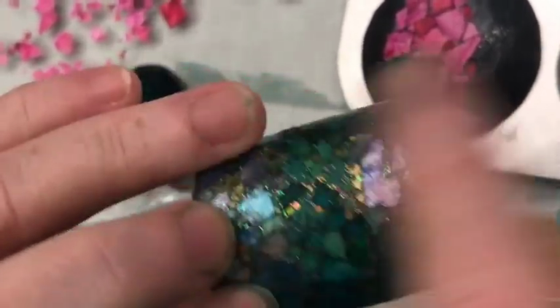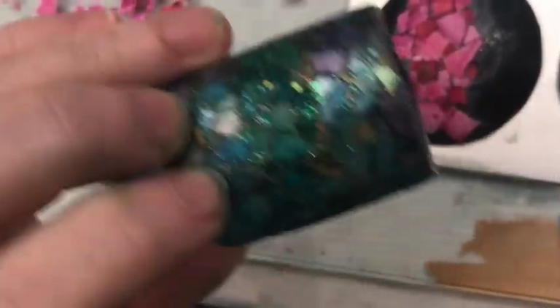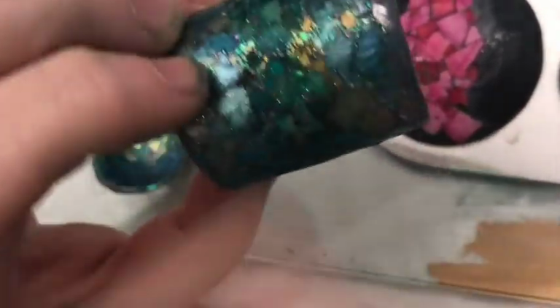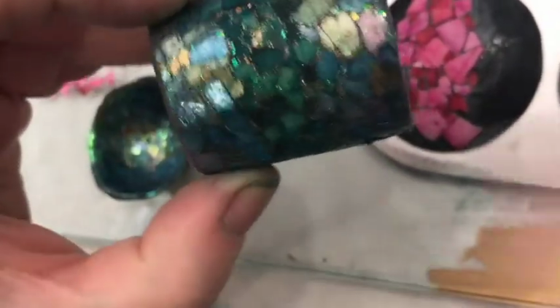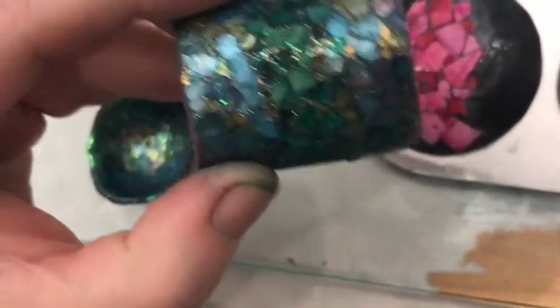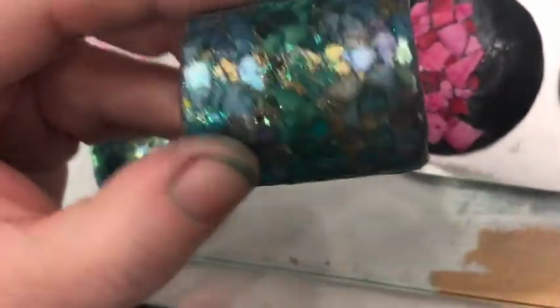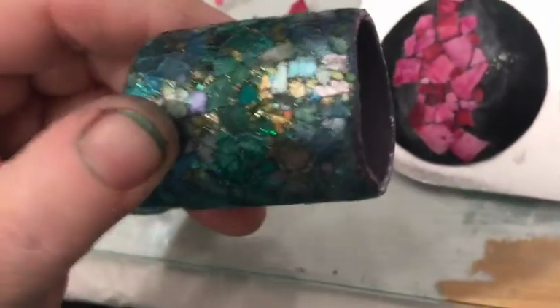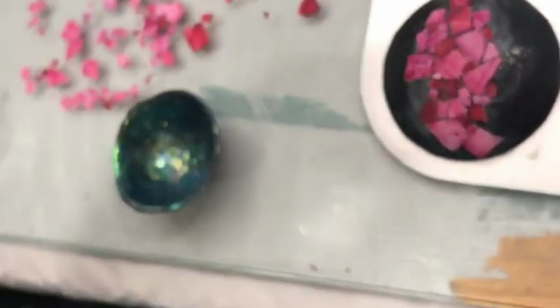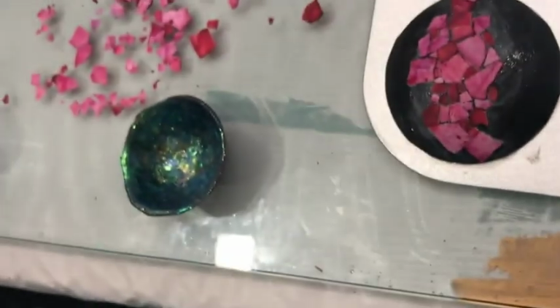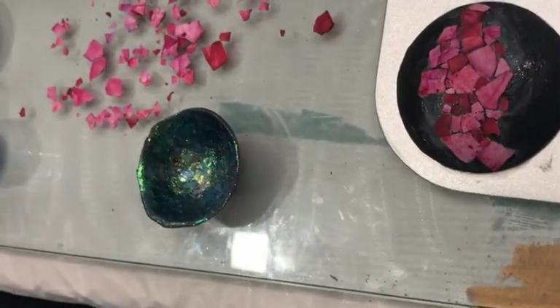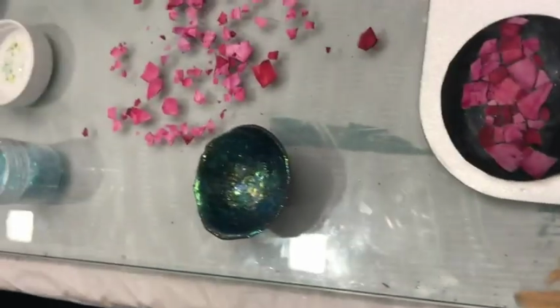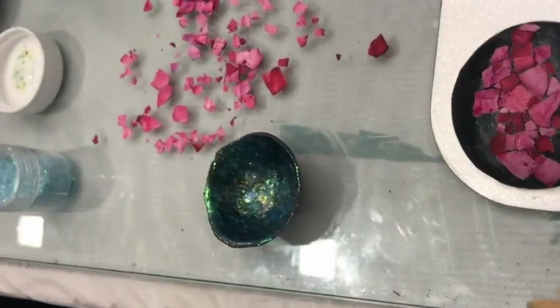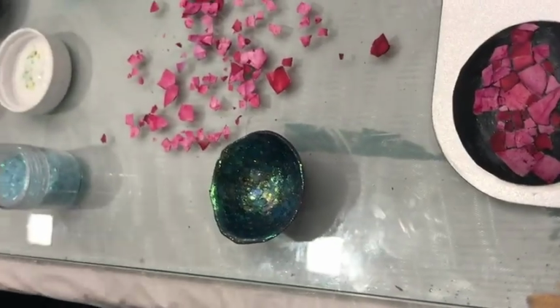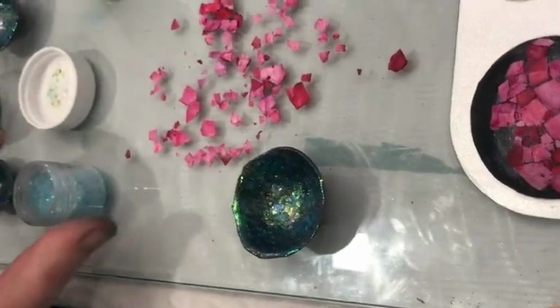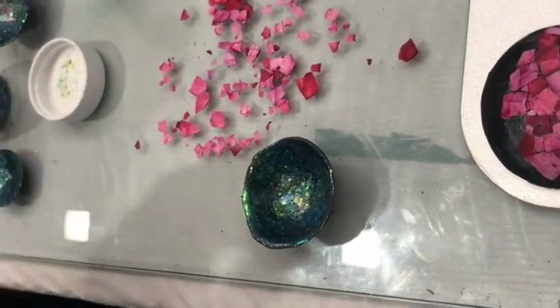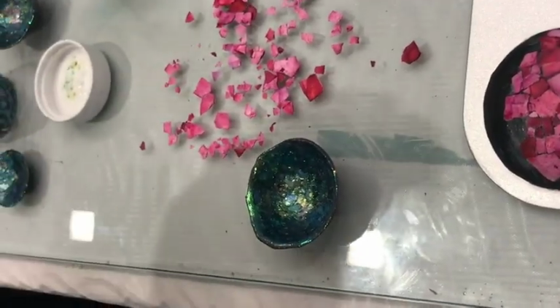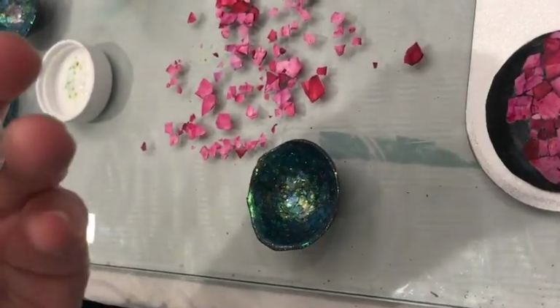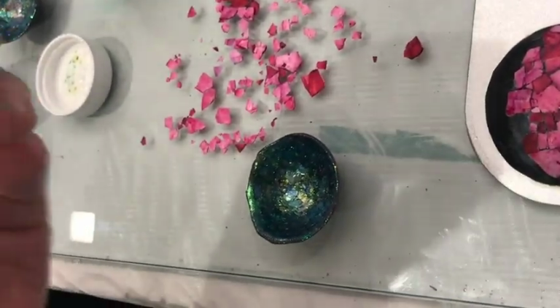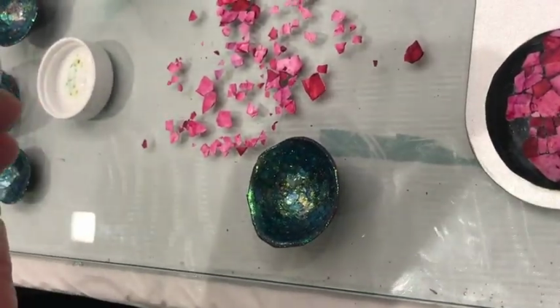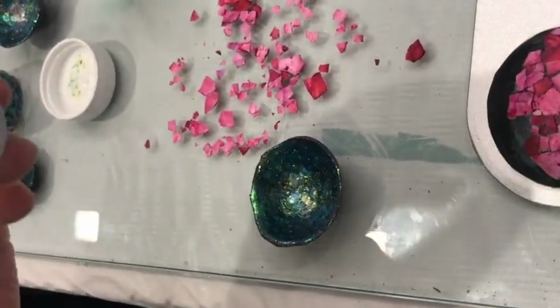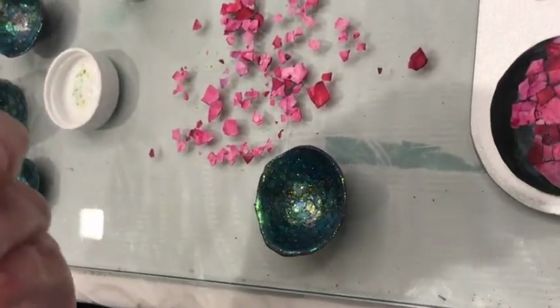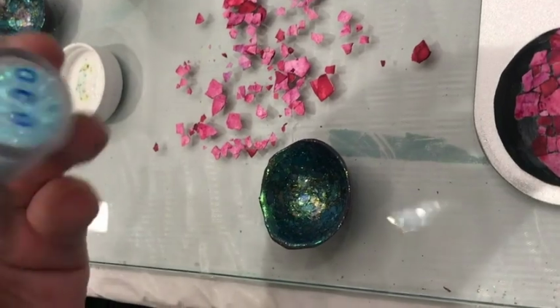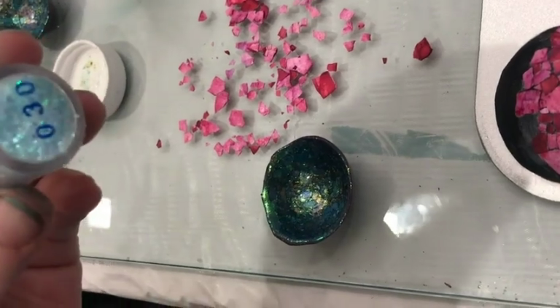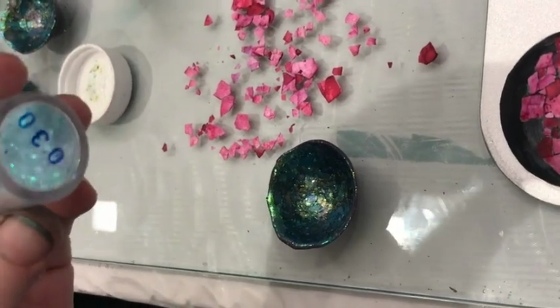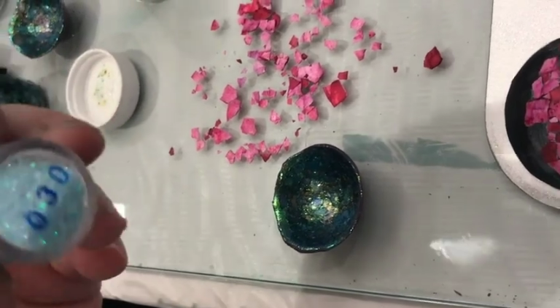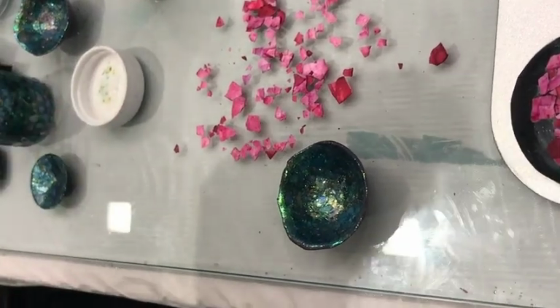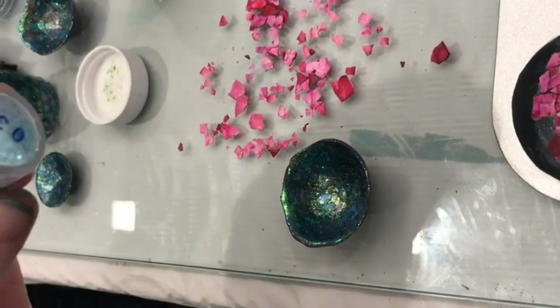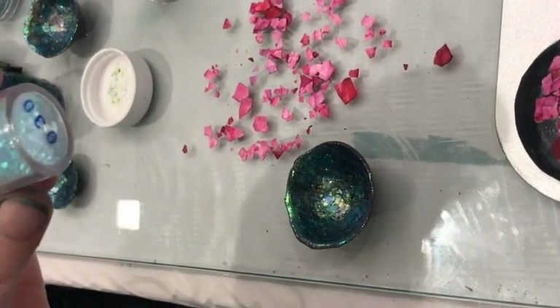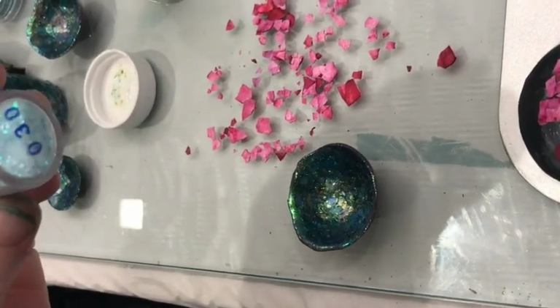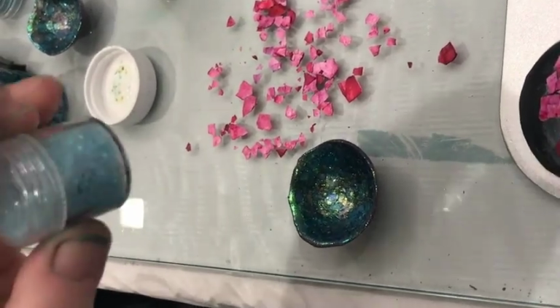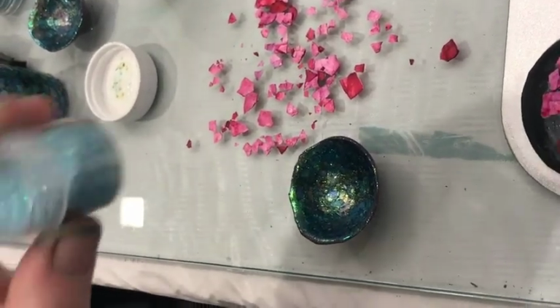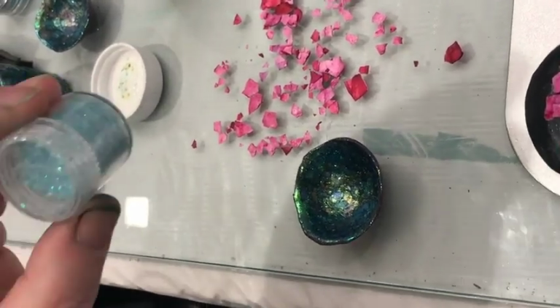So I just wipe it over — wherever it collects, it collects. And those glitters, whose glitters are those? I don't know, these are from Alibaba, I think. You can get glitters like this all over the place. Are they glass? Real glass? No, these are plastic.